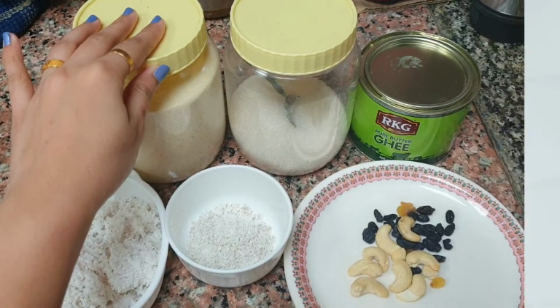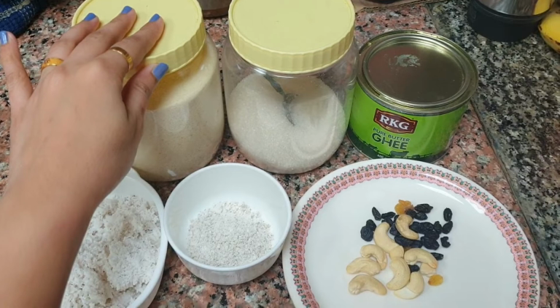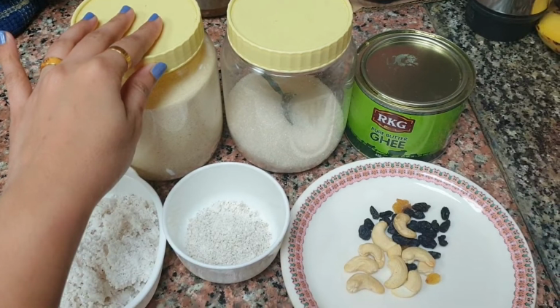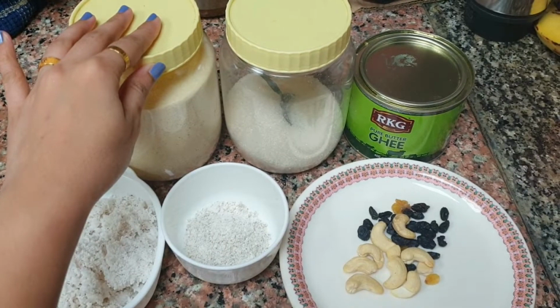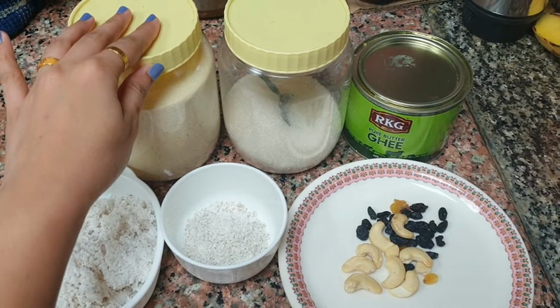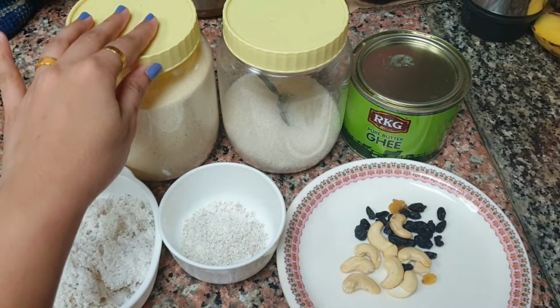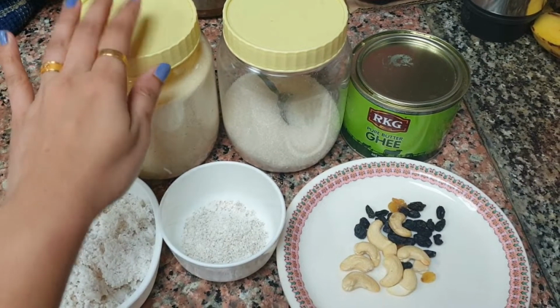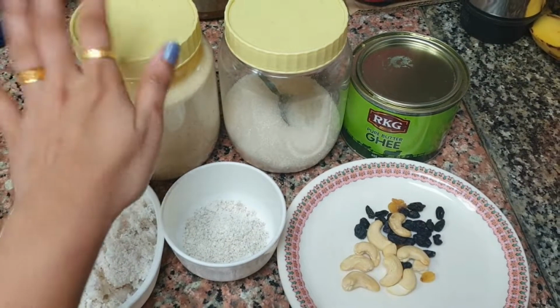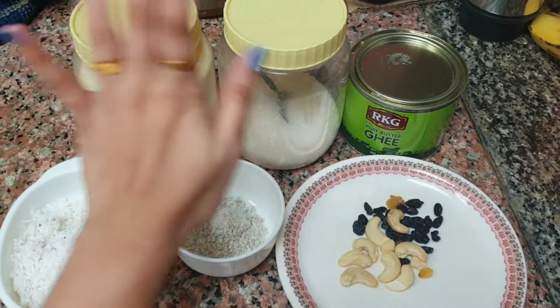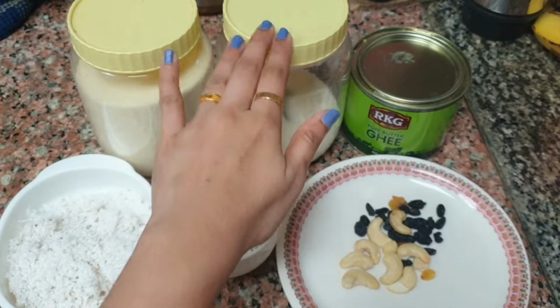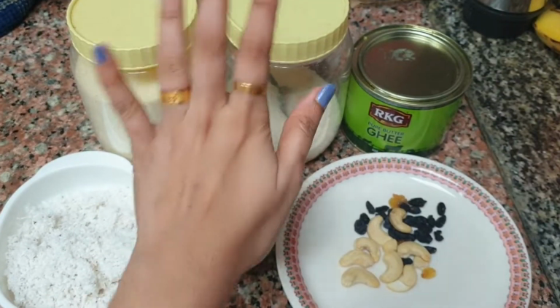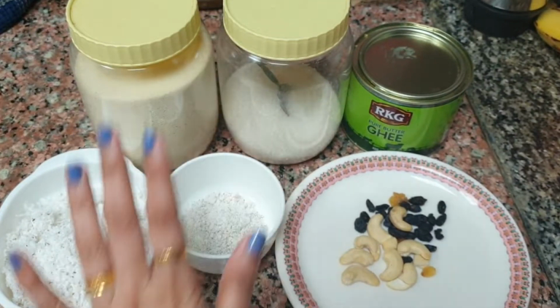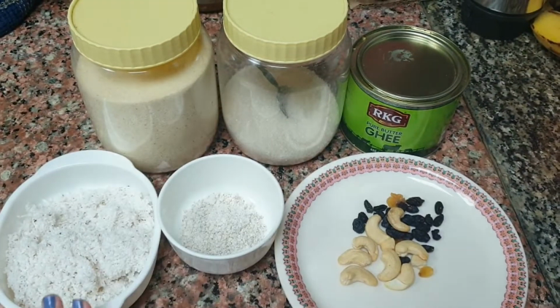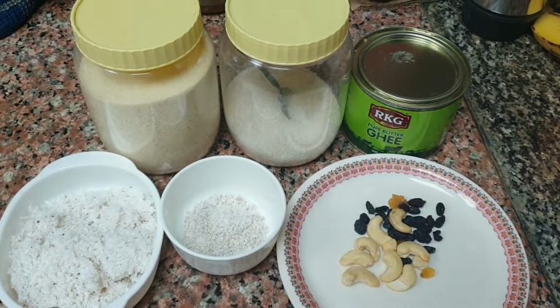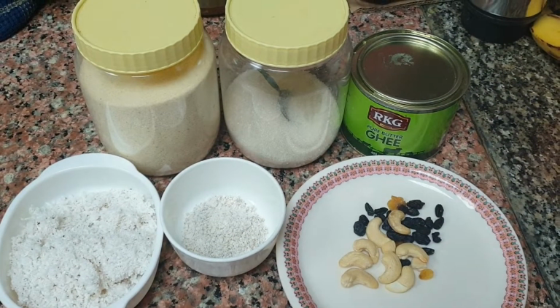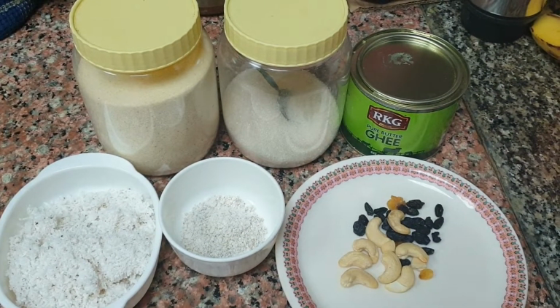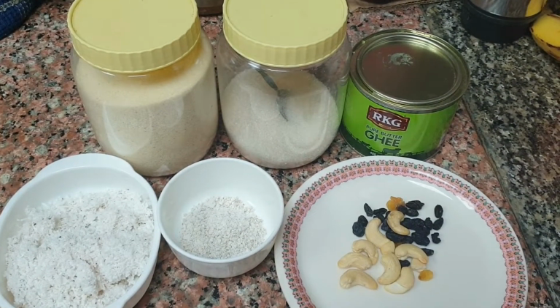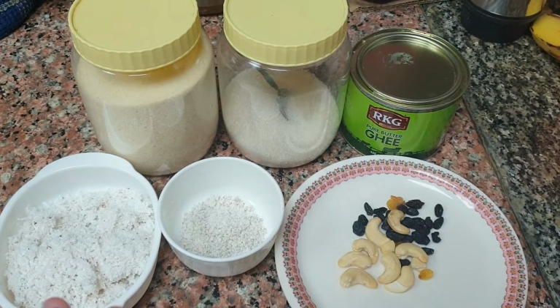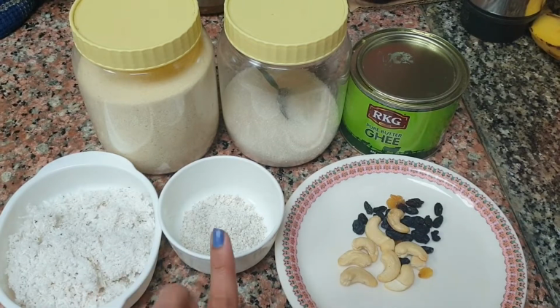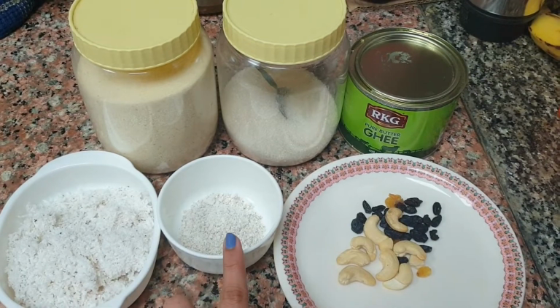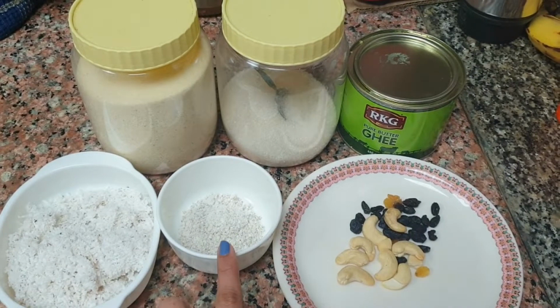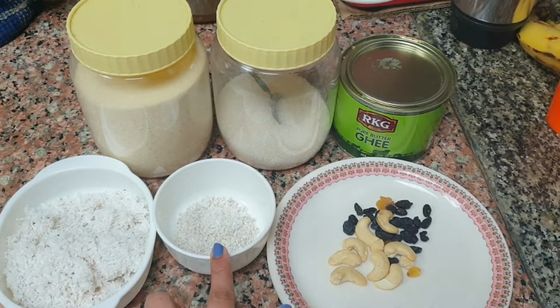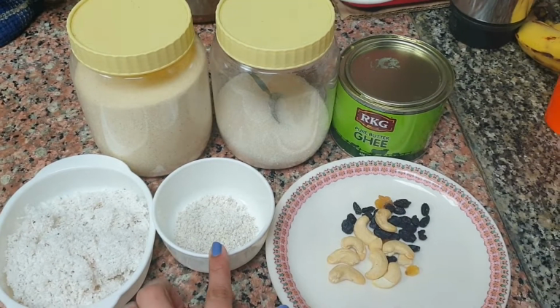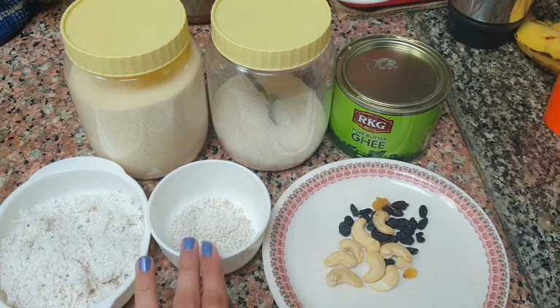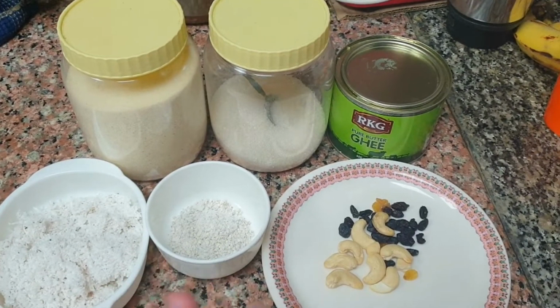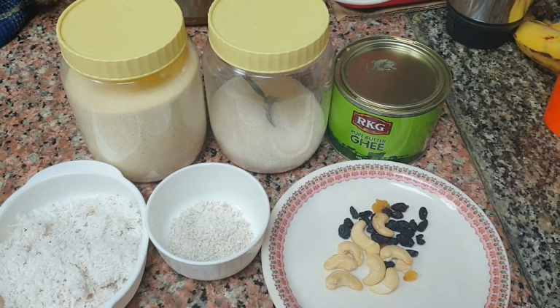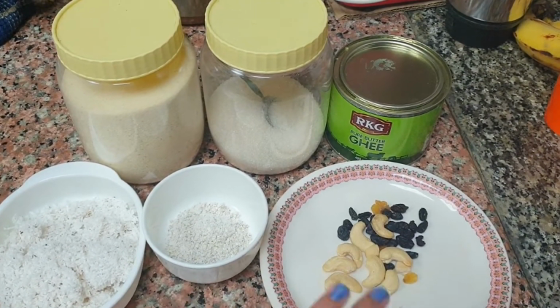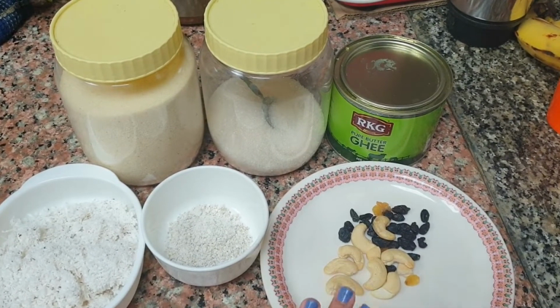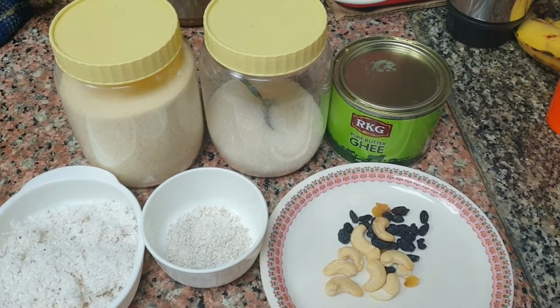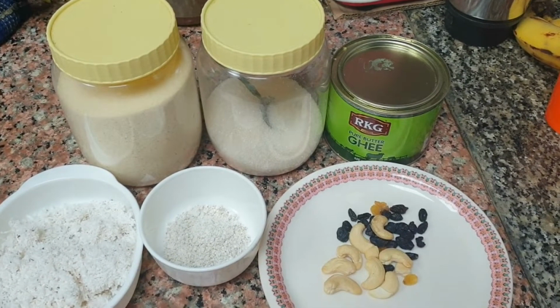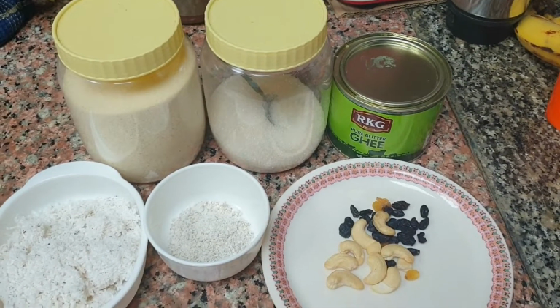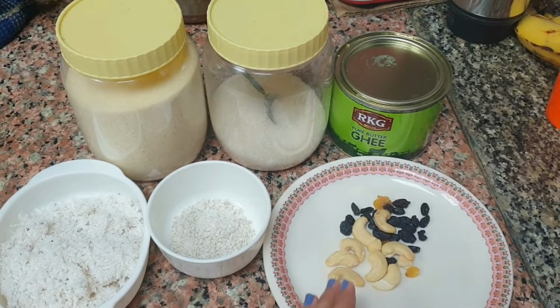Now we will put in the ingredients: Rava, Panjahara, Tenga, Erekya, Kismis, and Cashew.